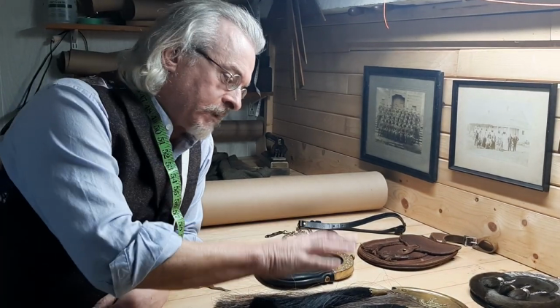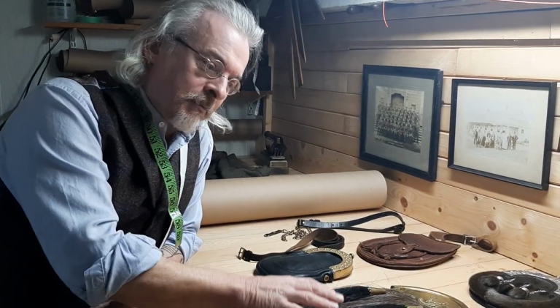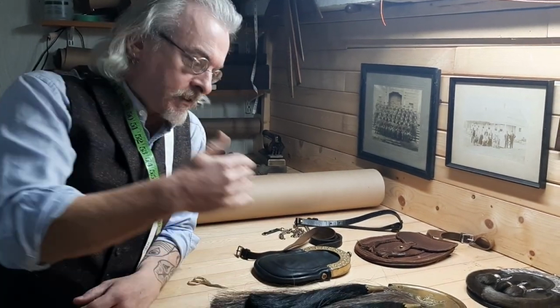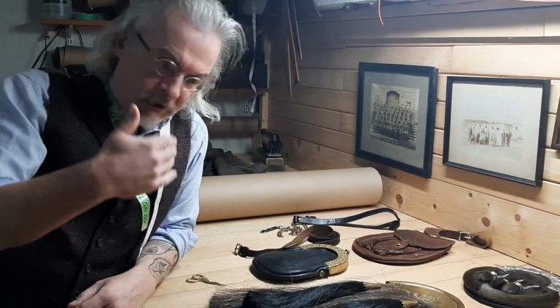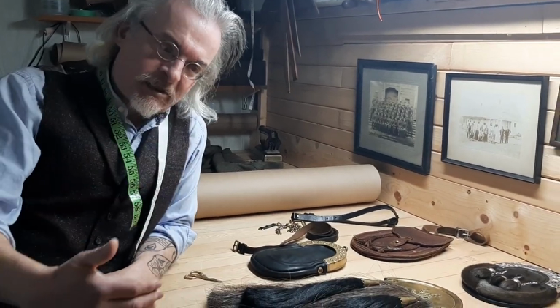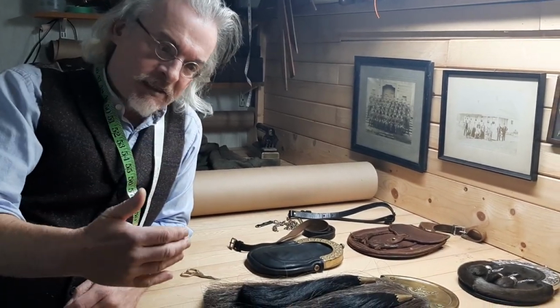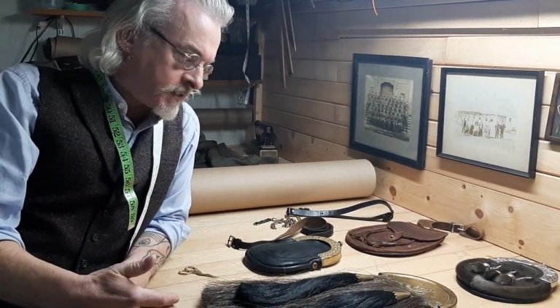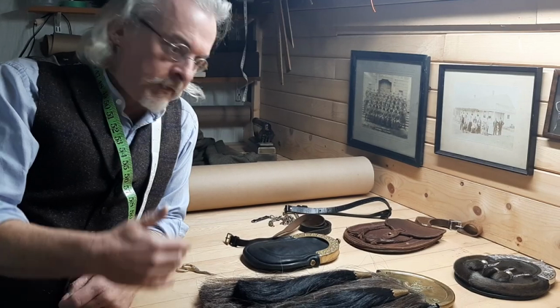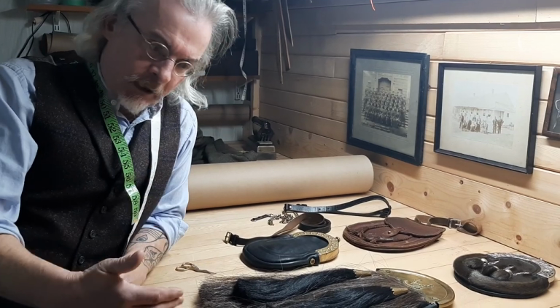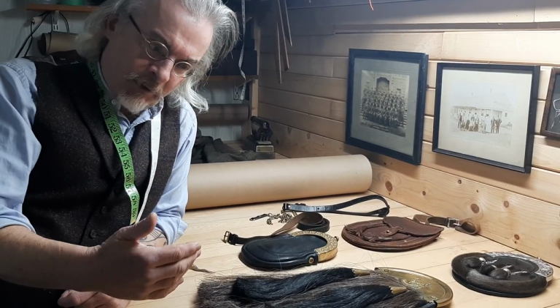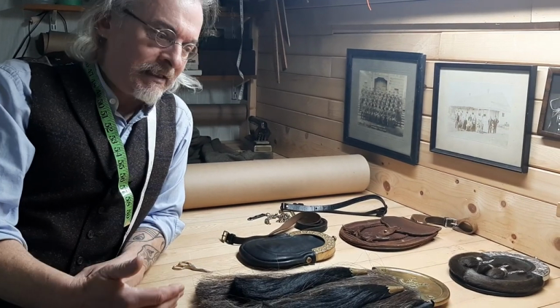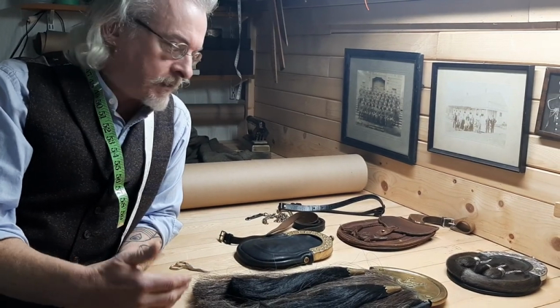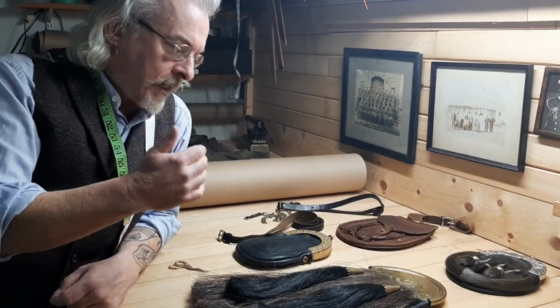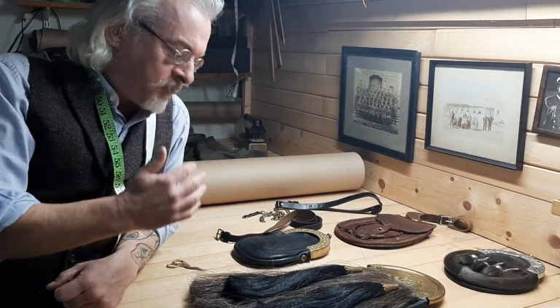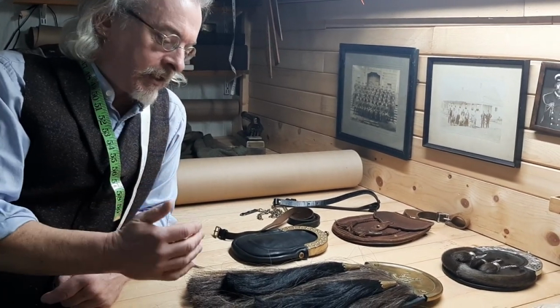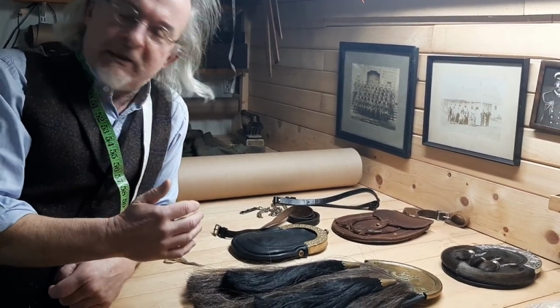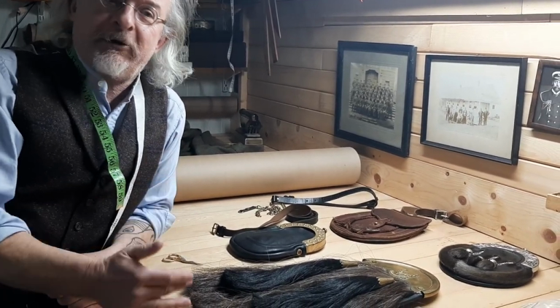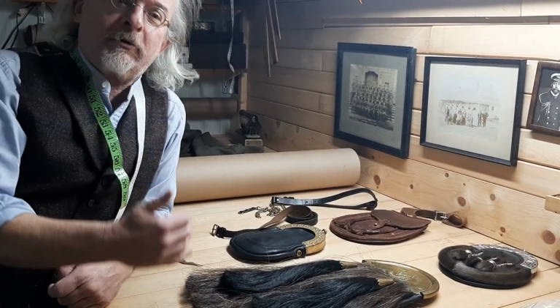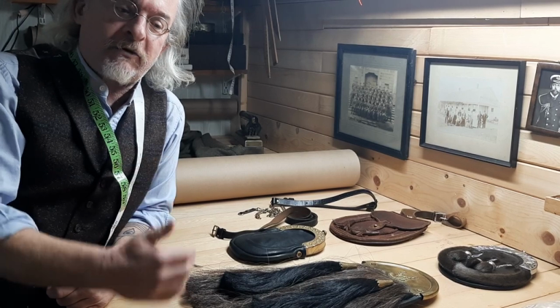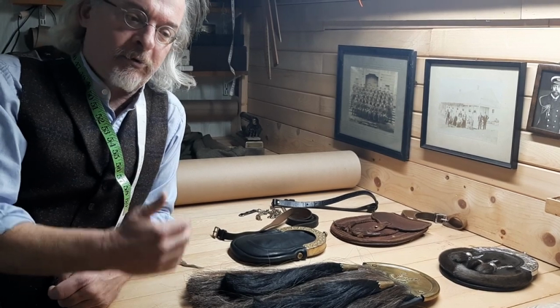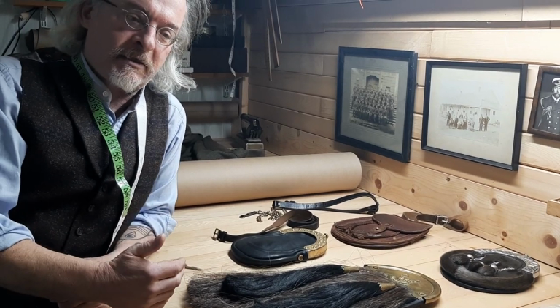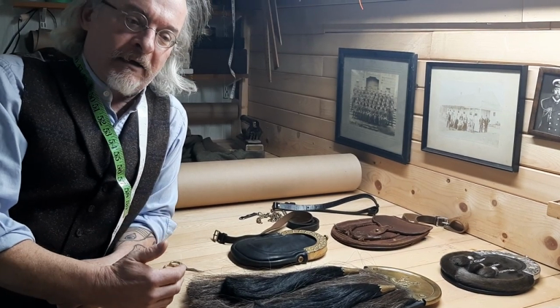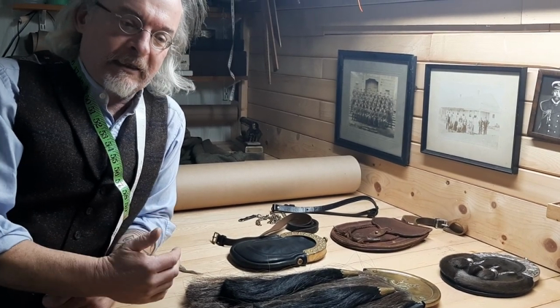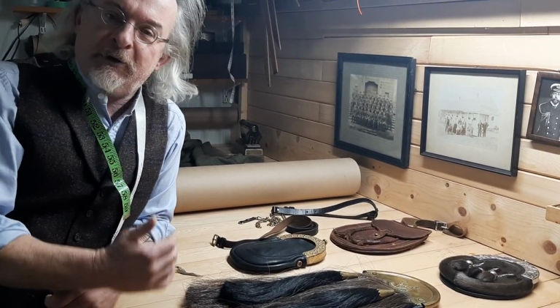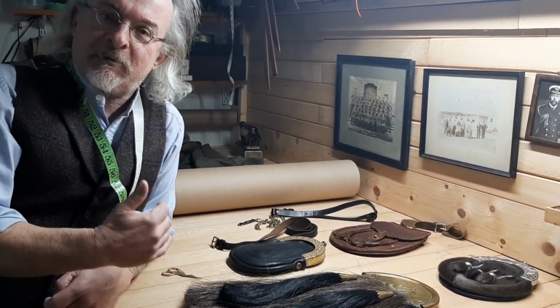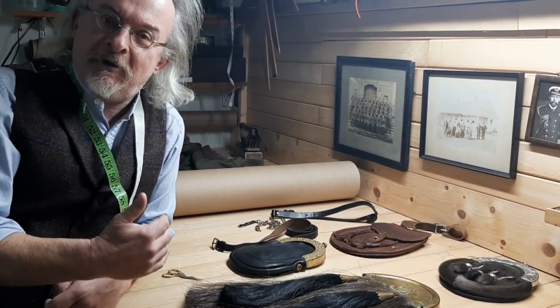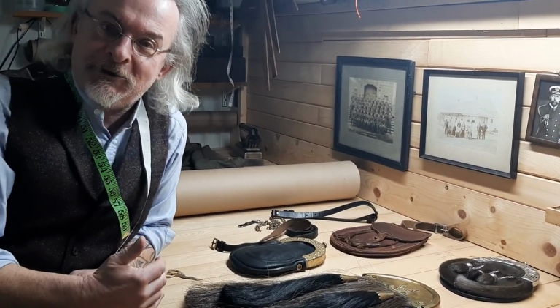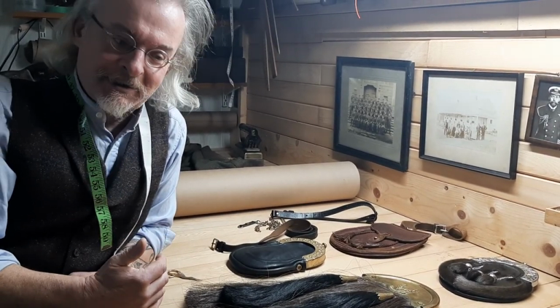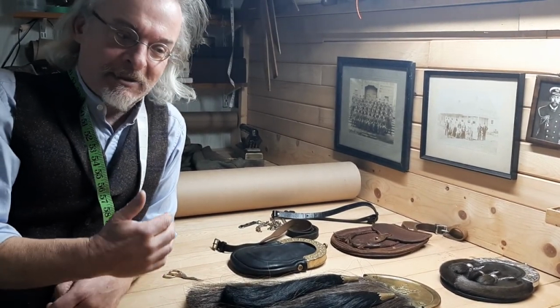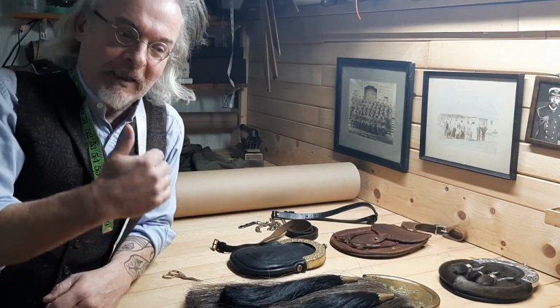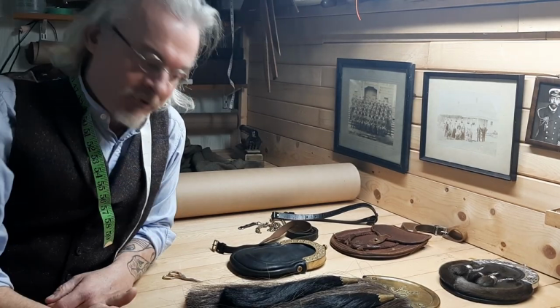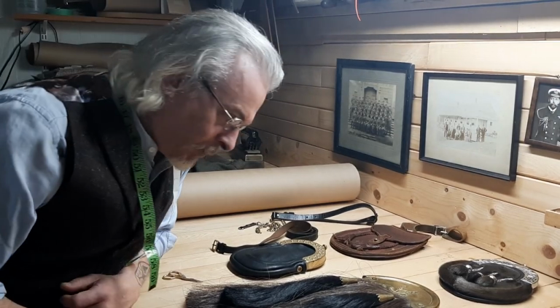A little bit about maintenance. This is going to be the start of a series. Later on we'll talk about cleaning these things. I'm putting that off because it's a very difficult and stressful process — frankly, I'm nerving myself up to do it. It's definitely a pass-or-fail moment.